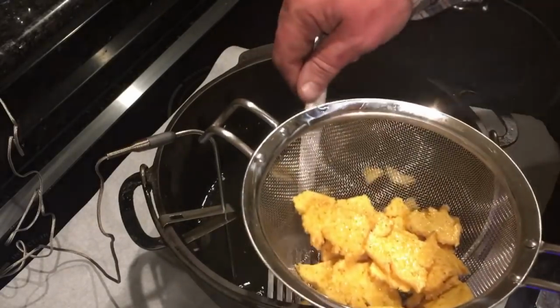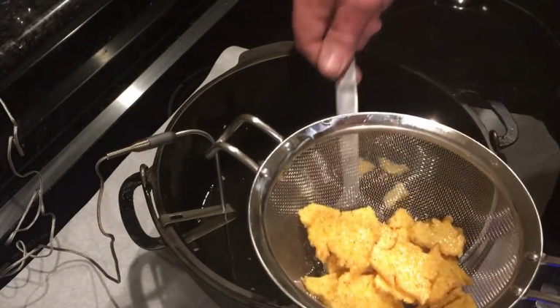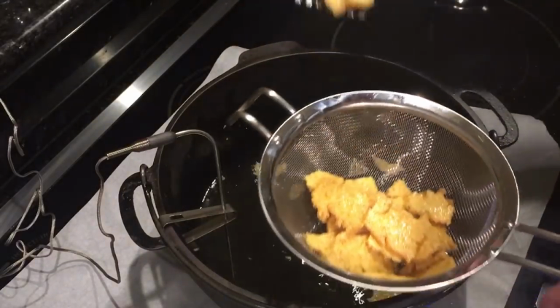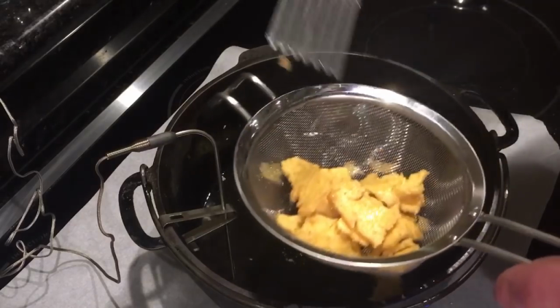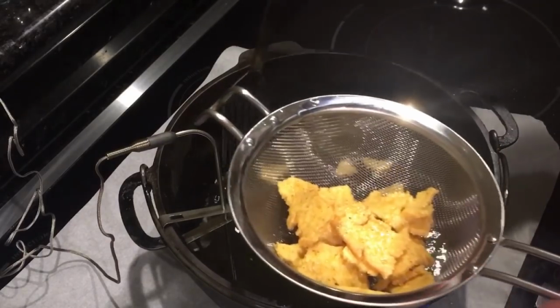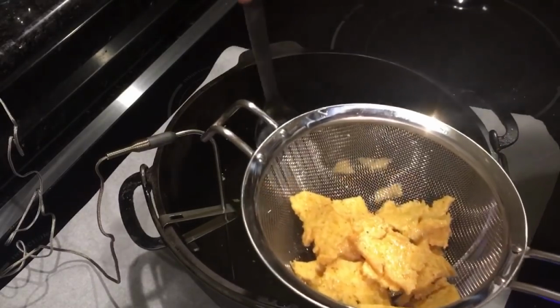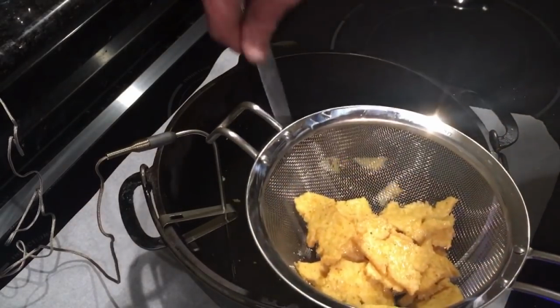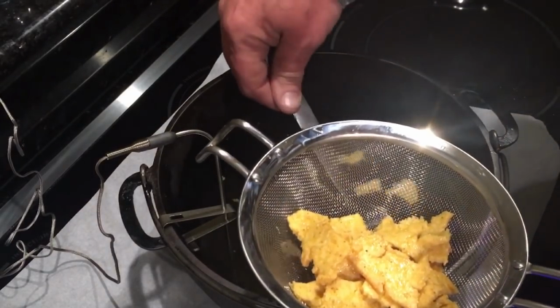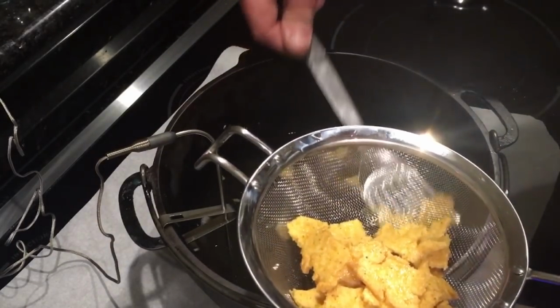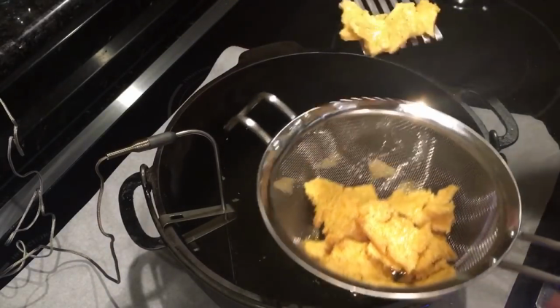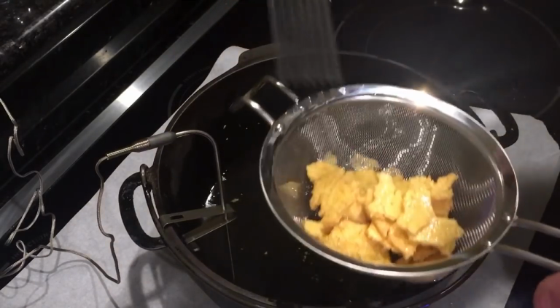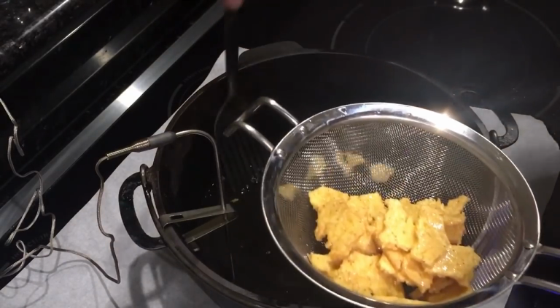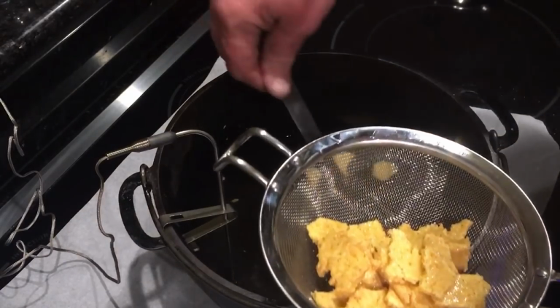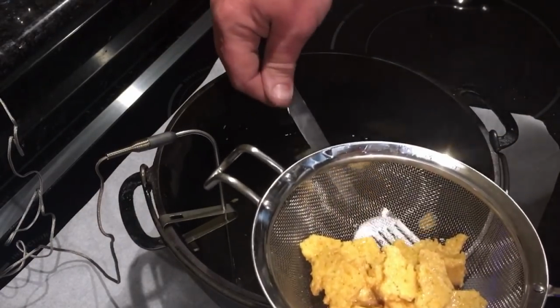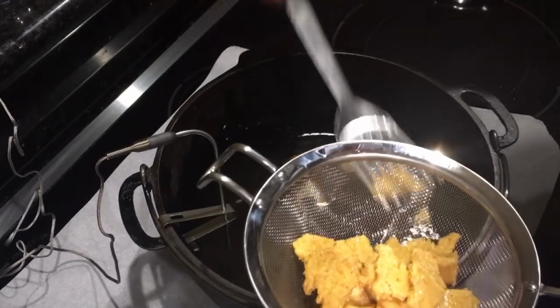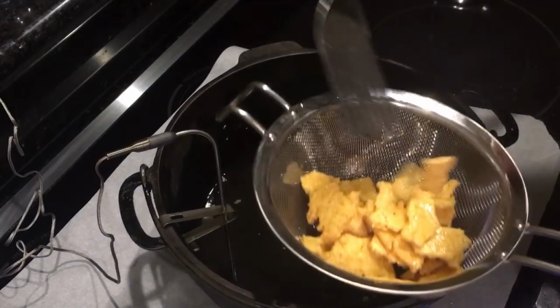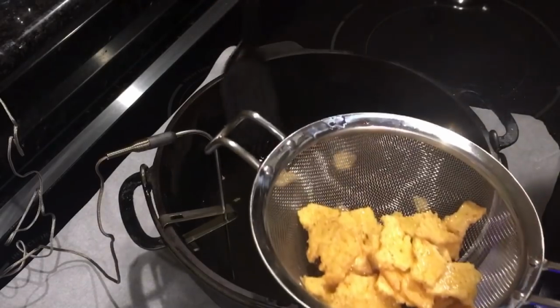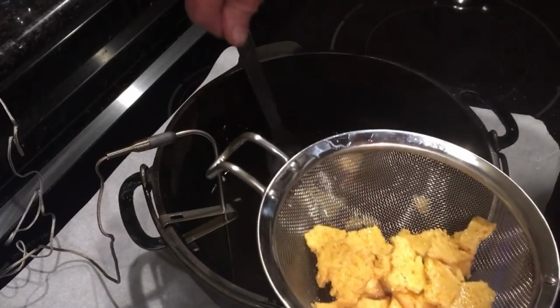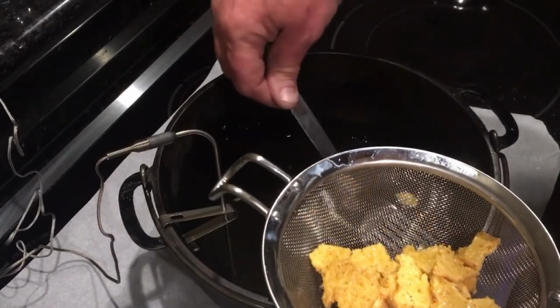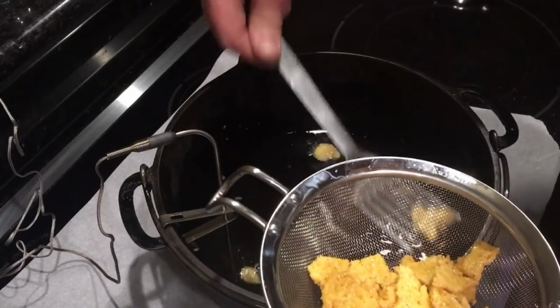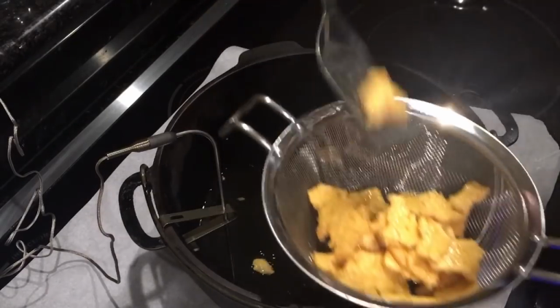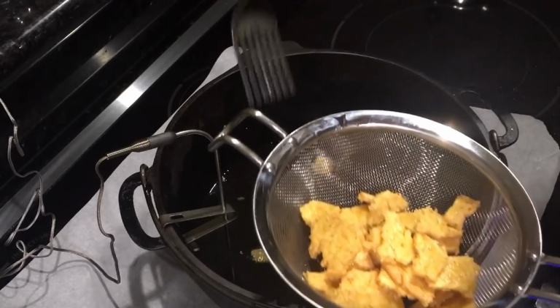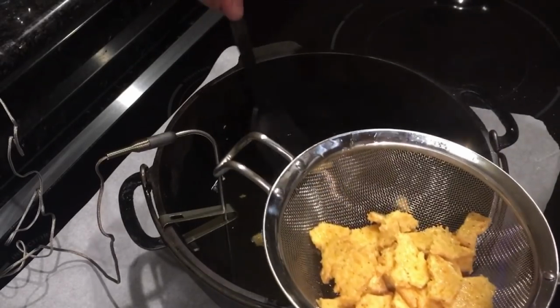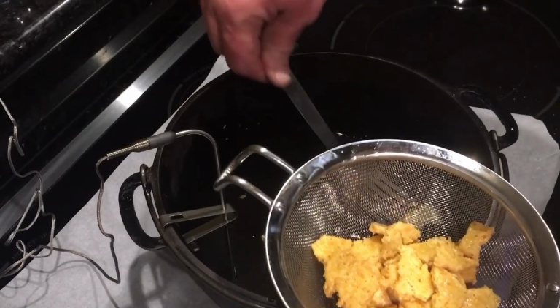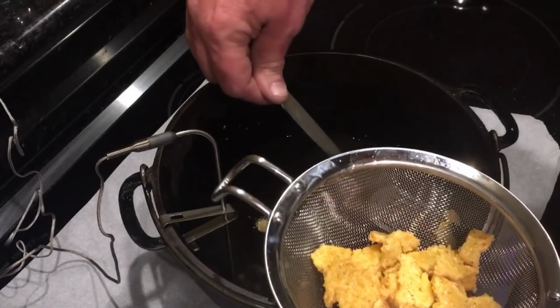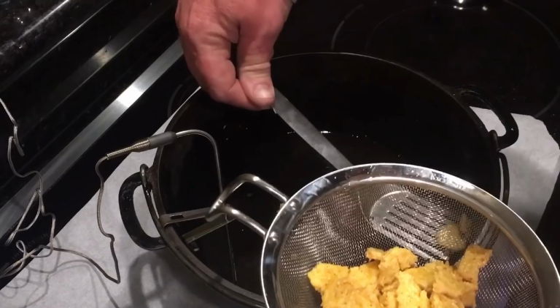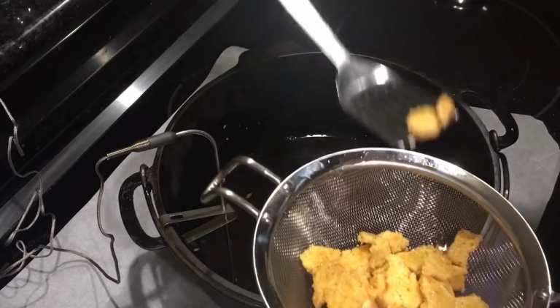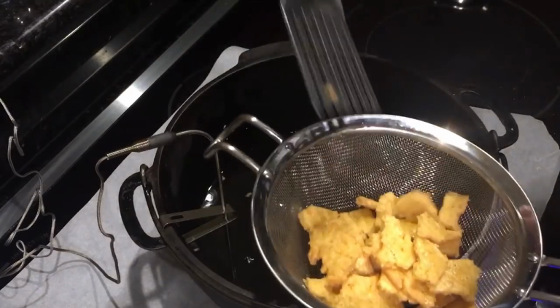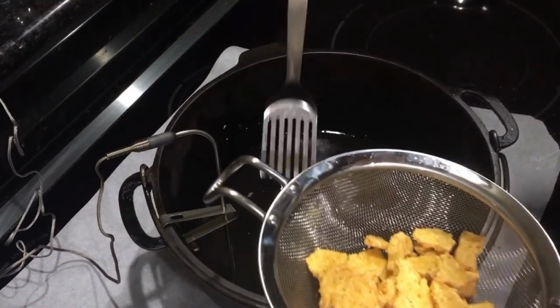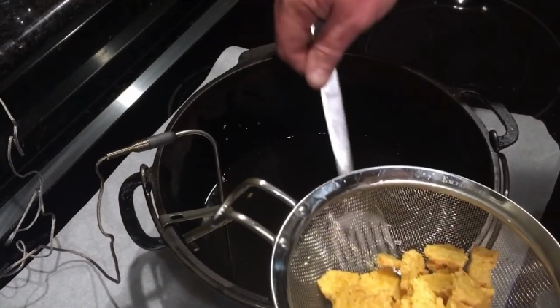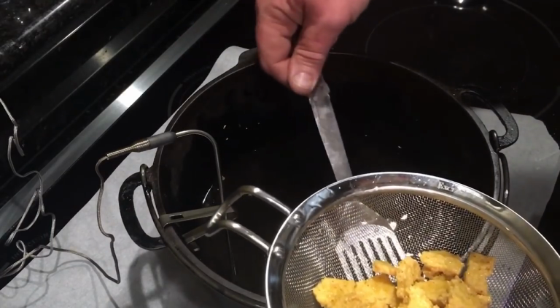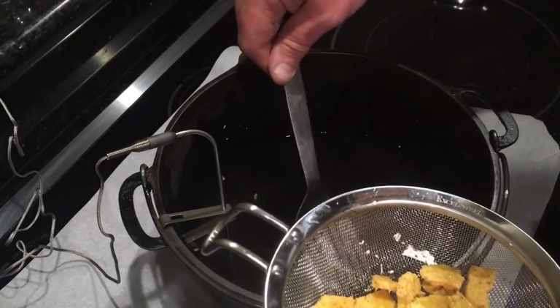By the way, I'm cooking on an induction stove here so I've got some parchment paper under my pot. It helps with stove cleanup and splattering whenever I fry foods. Don't do that if you don't have an induction stove though.